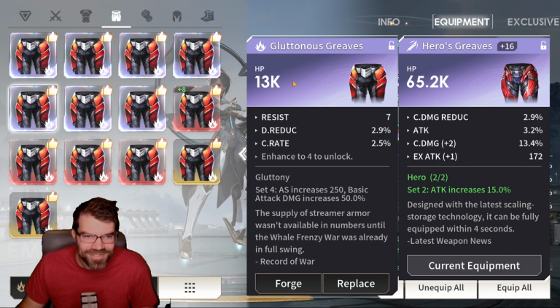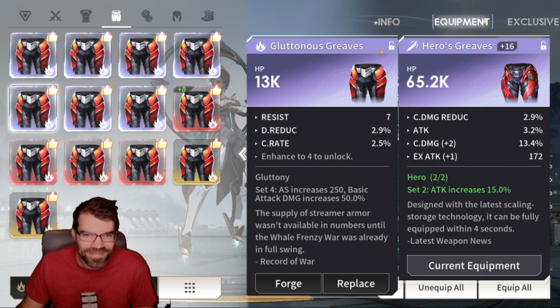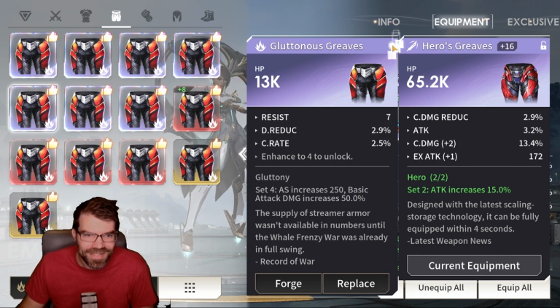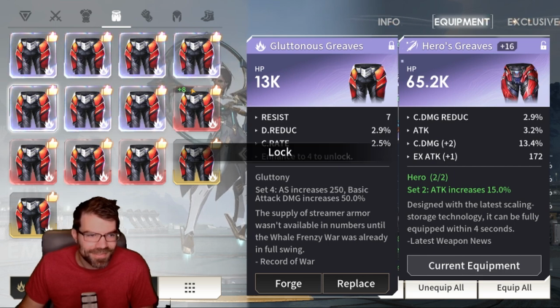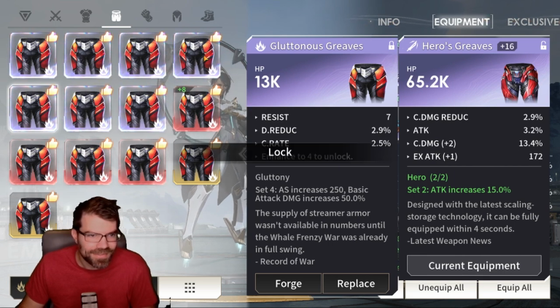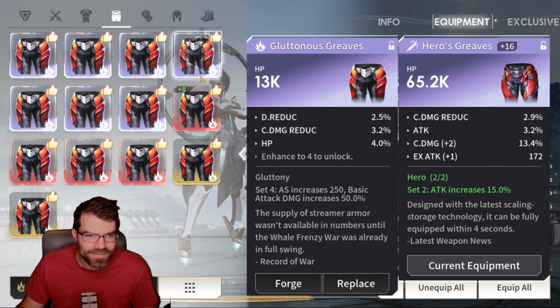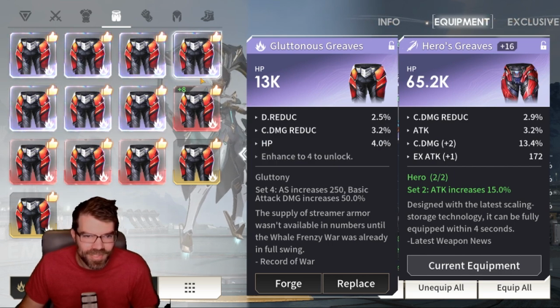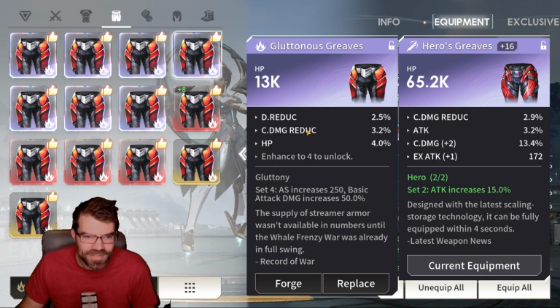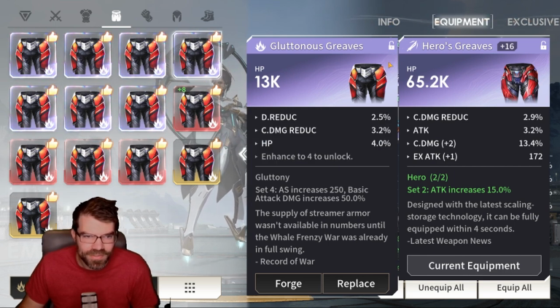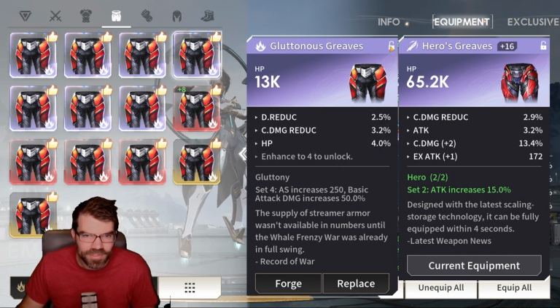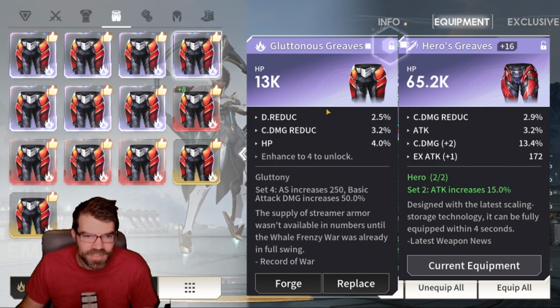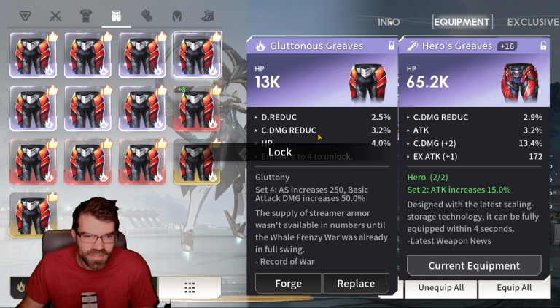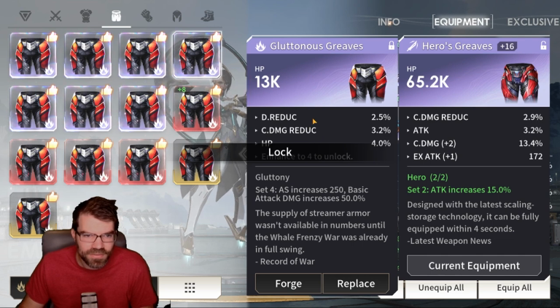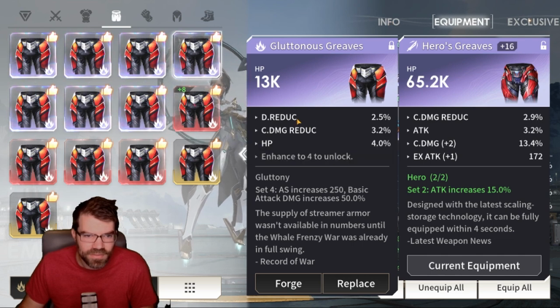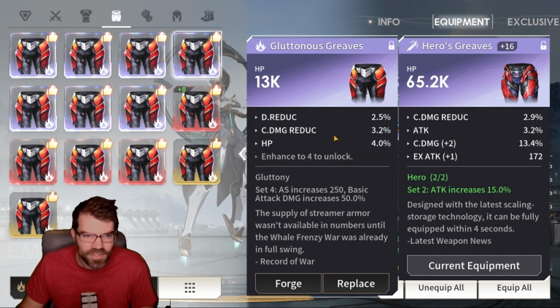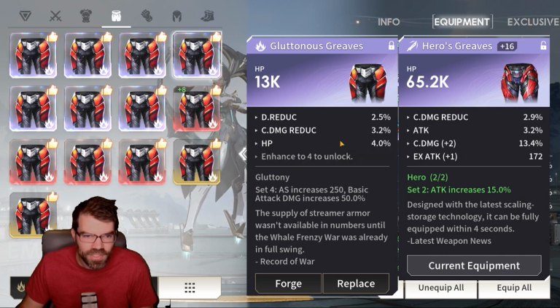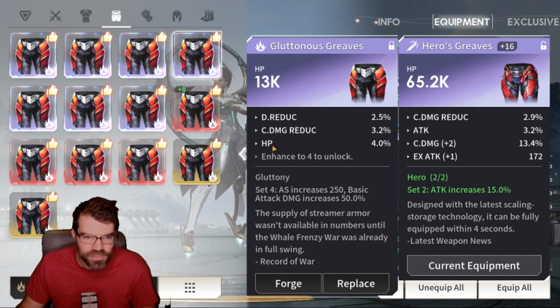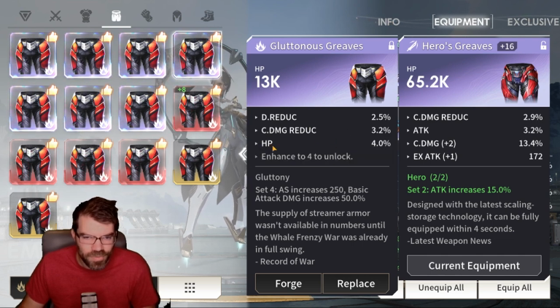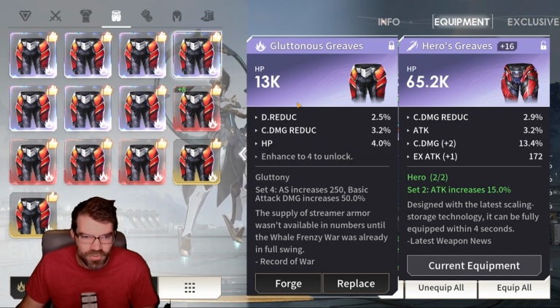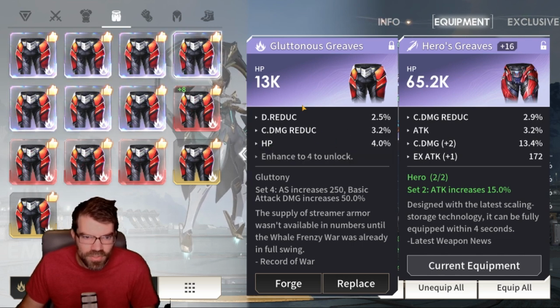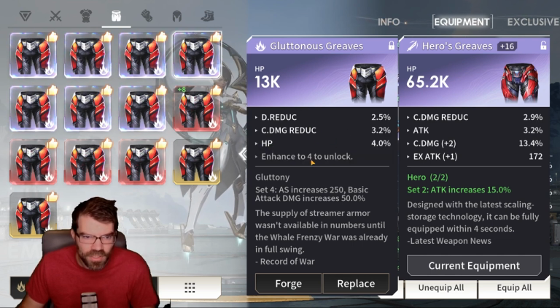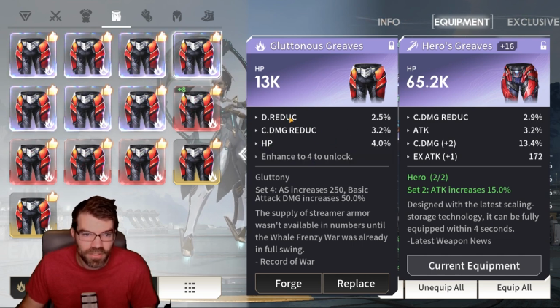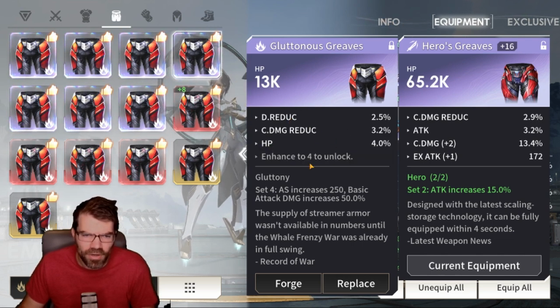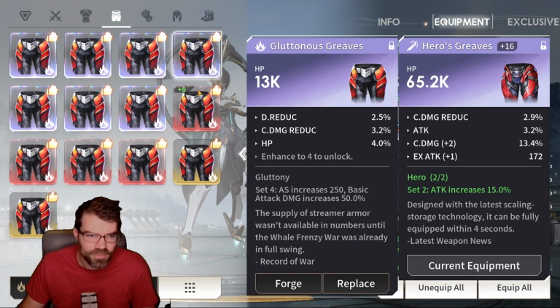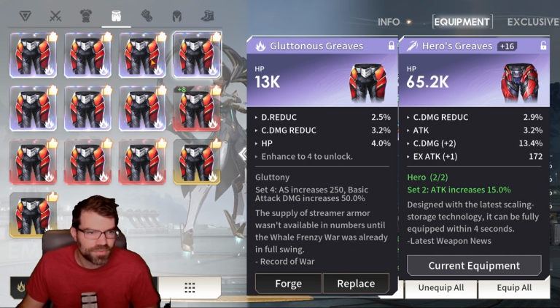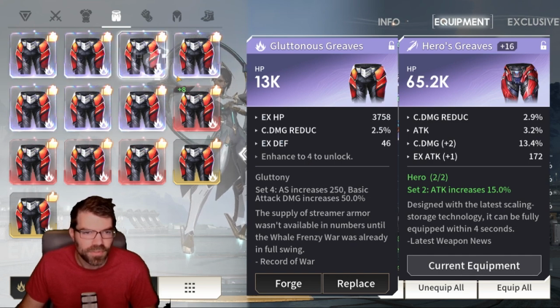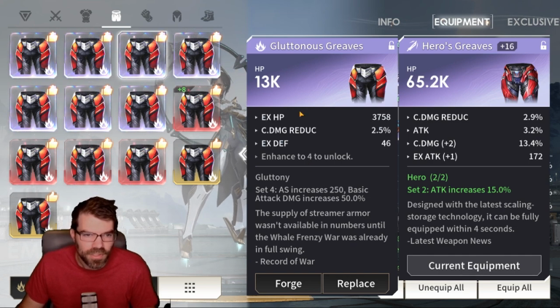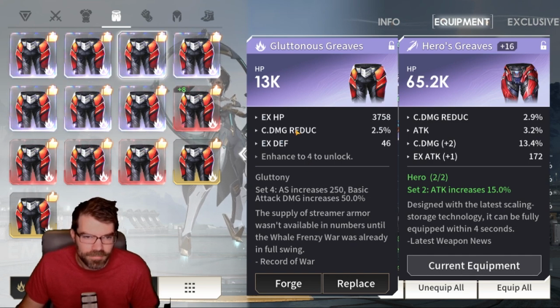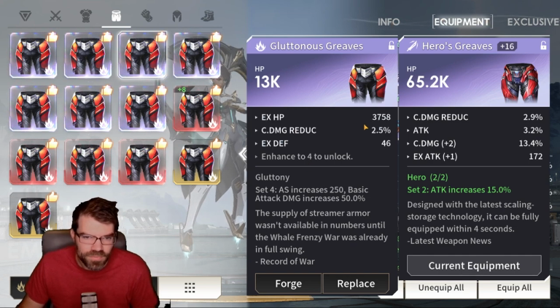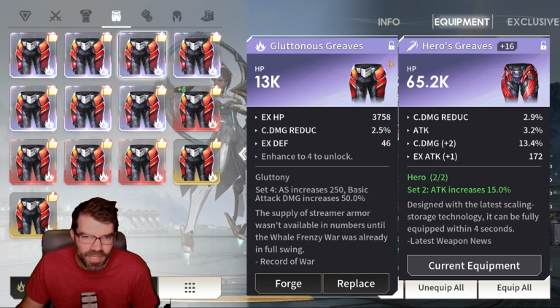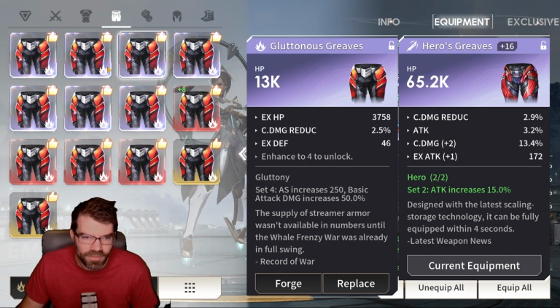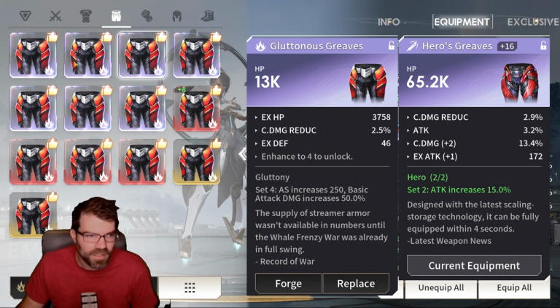Damage reduction, crit rate — that one is definitely going to be decent. This one's going to be decent. Damage reduction, crit damage reduction, HP — so this can also be useful on an artist. This one's pretty bad, we'll leave that unlocked. Crit damage, defense, damage reduction — this one's actually pretty solid, that one's already locked.